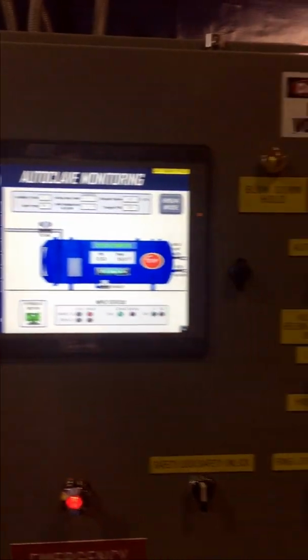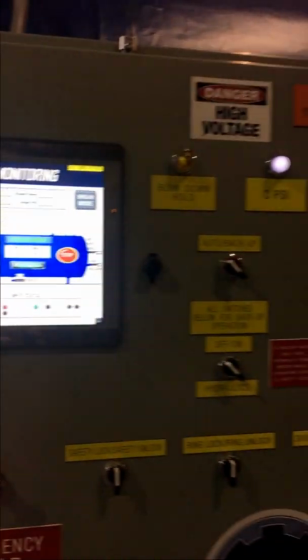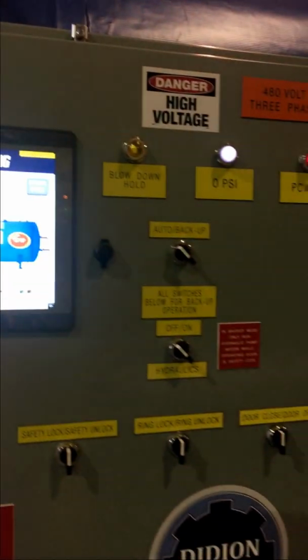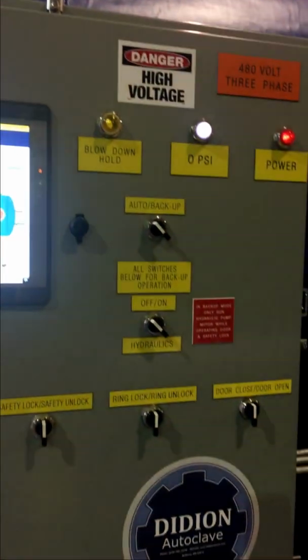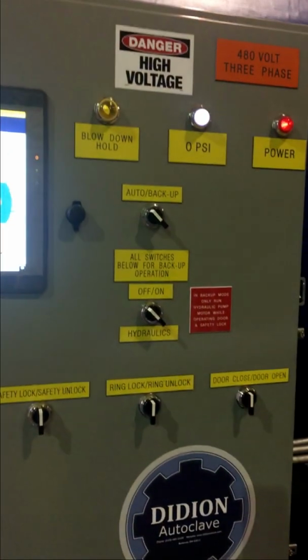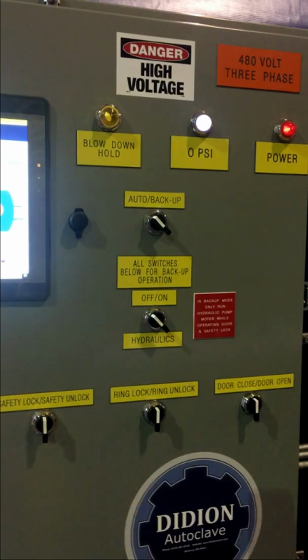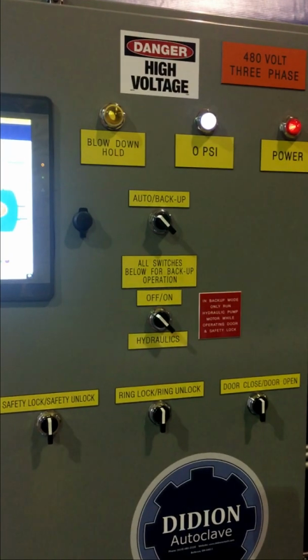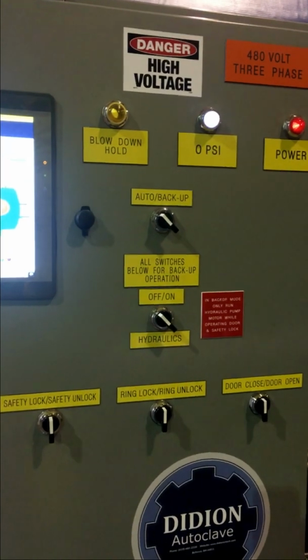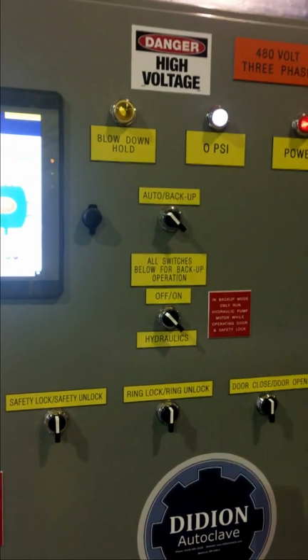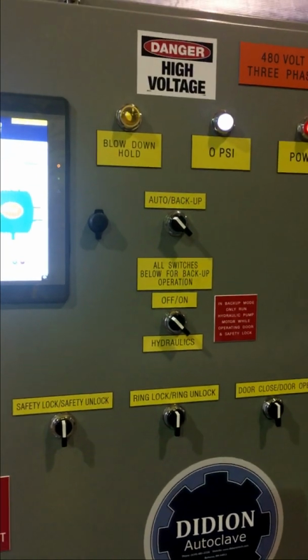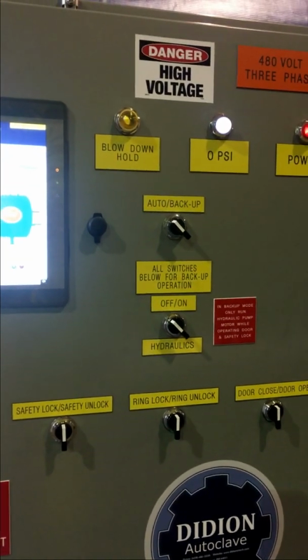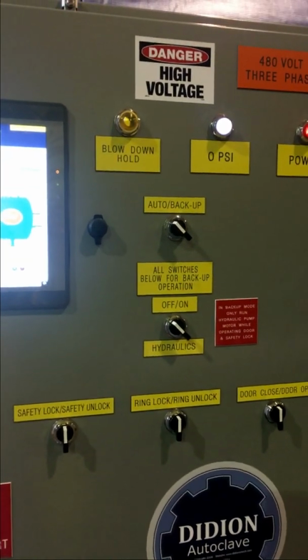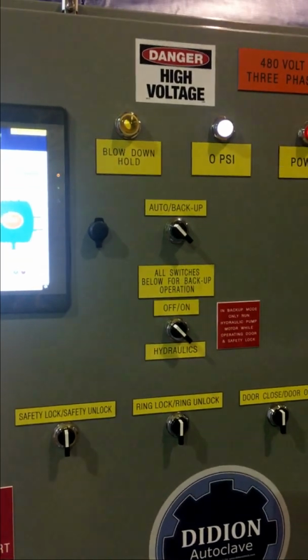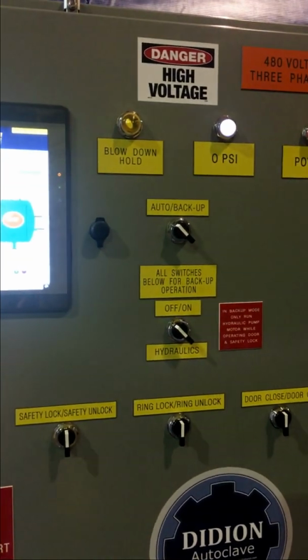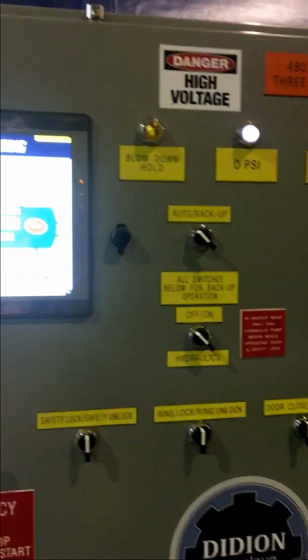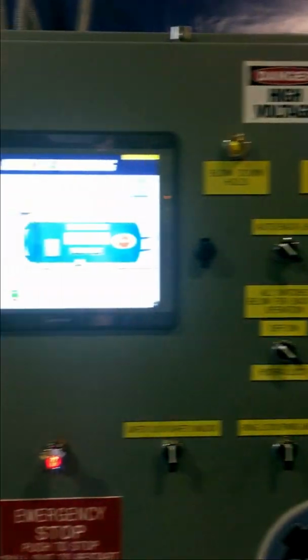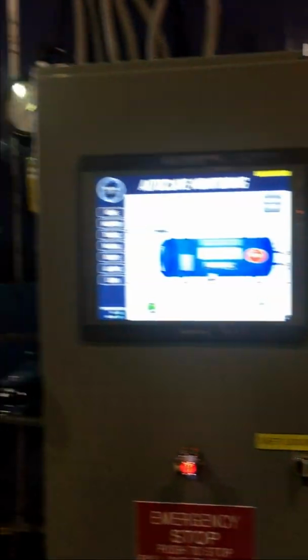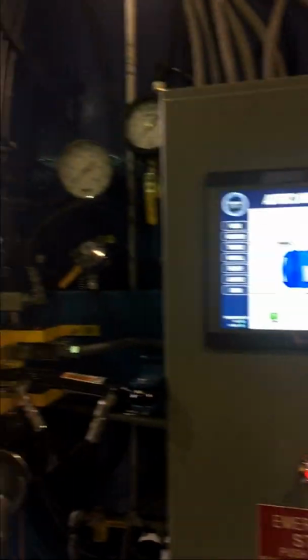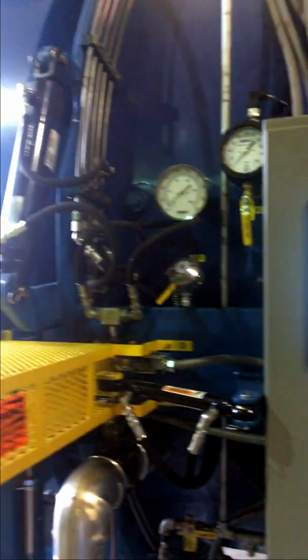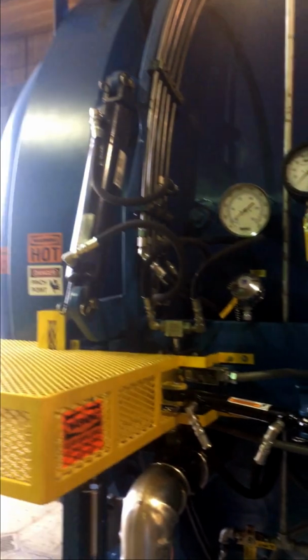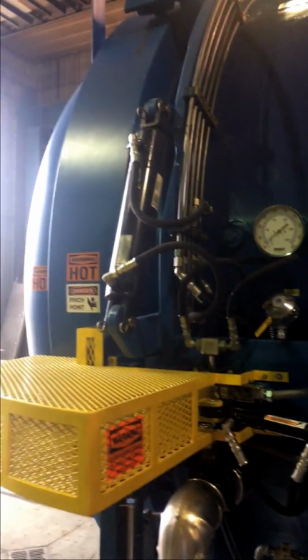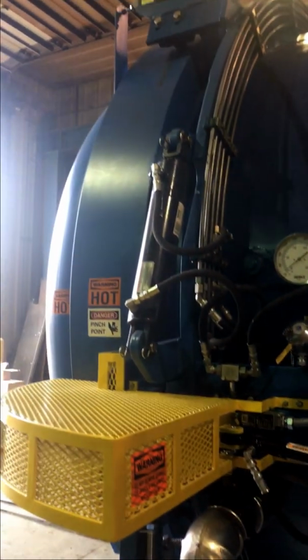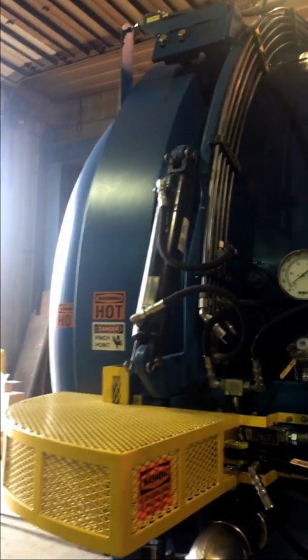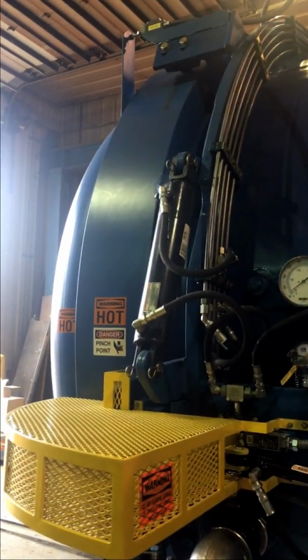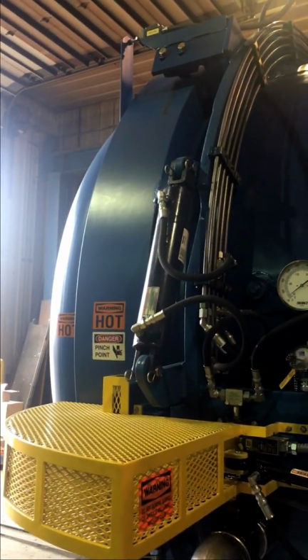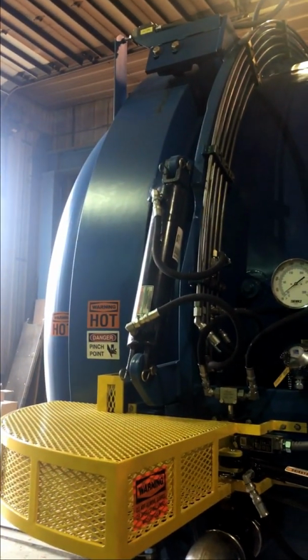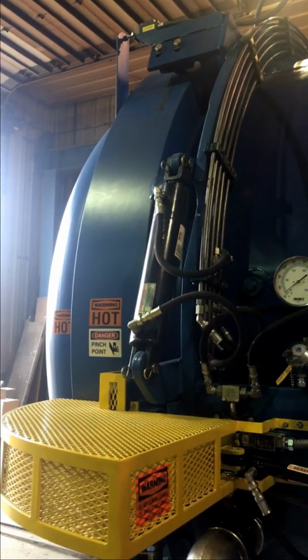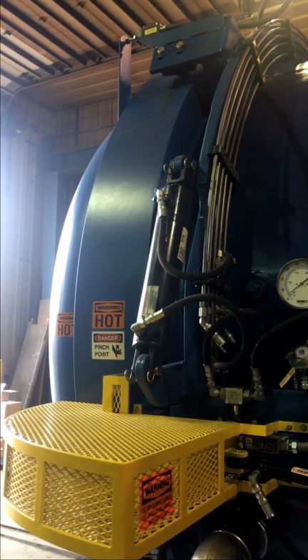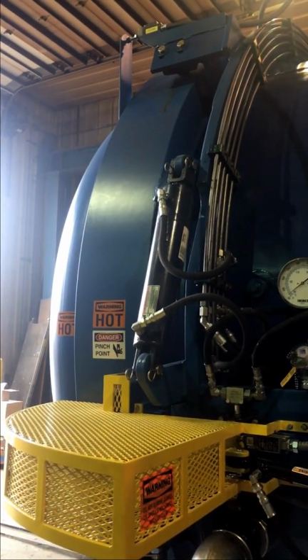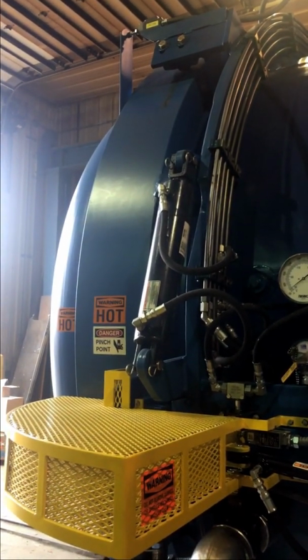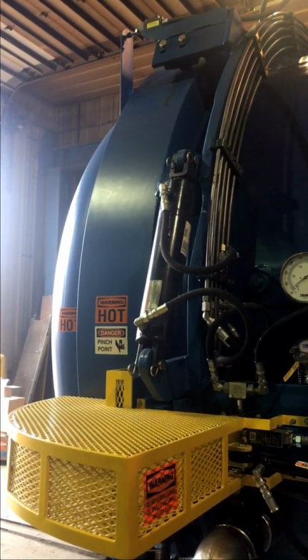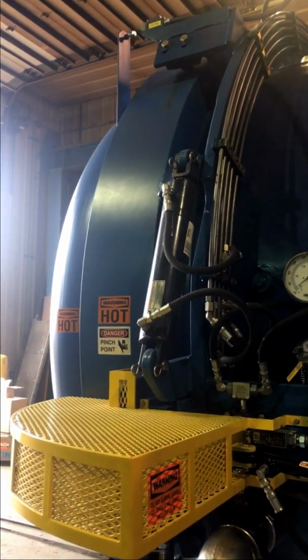We also have a backup system in case there are any crashes with your PLC or HMI. The unit is fully alarmed for safety.